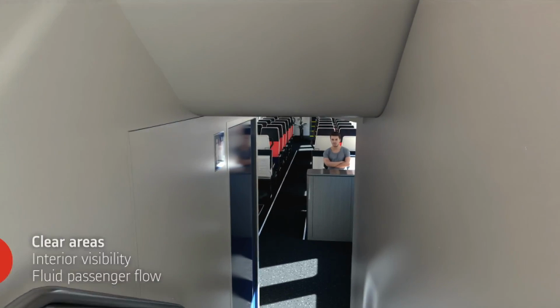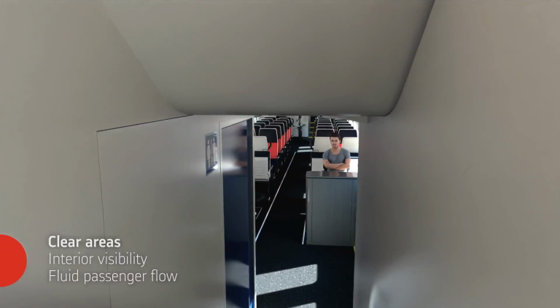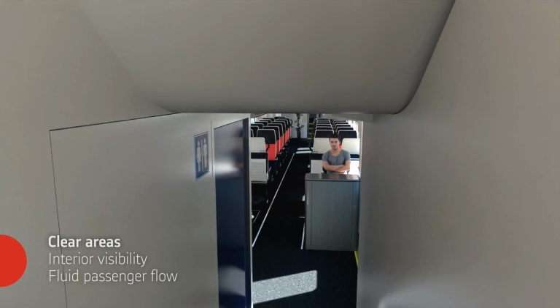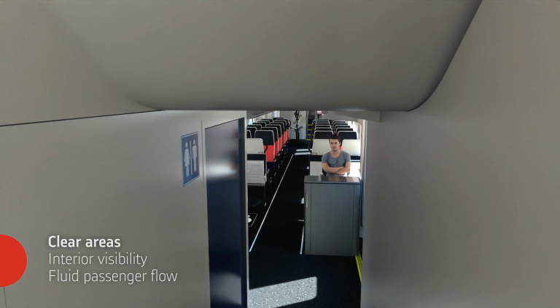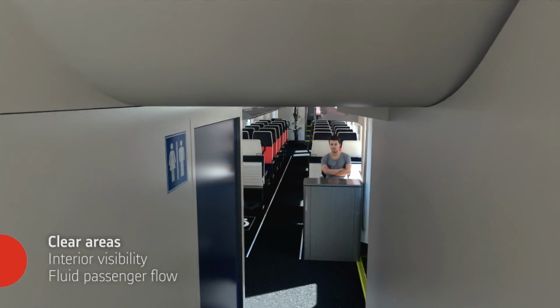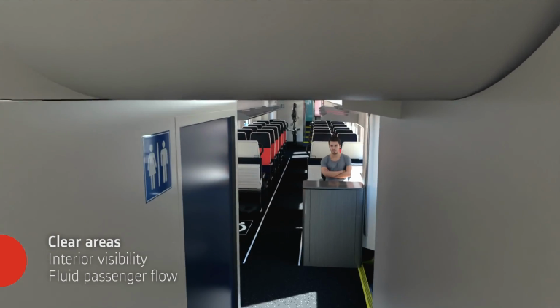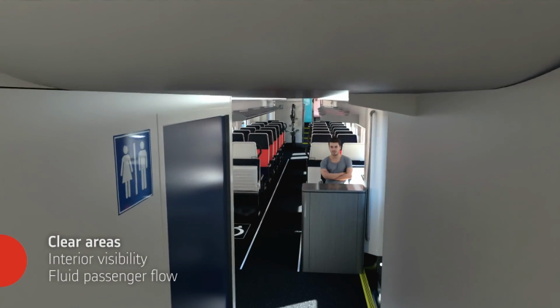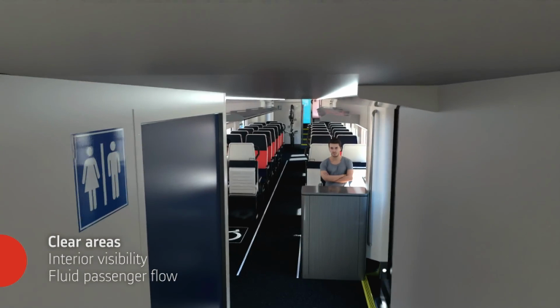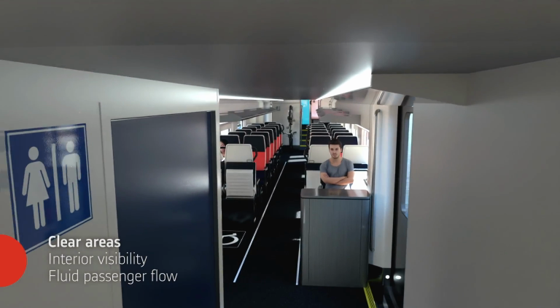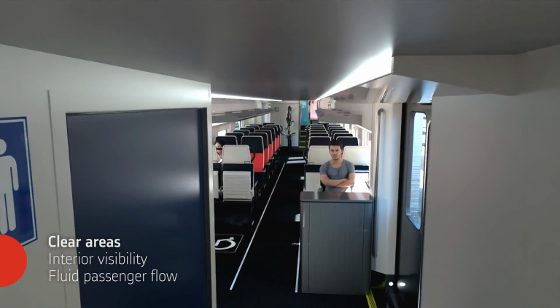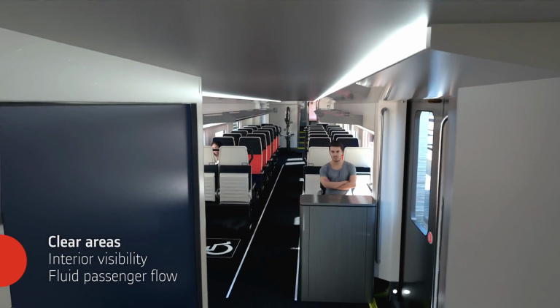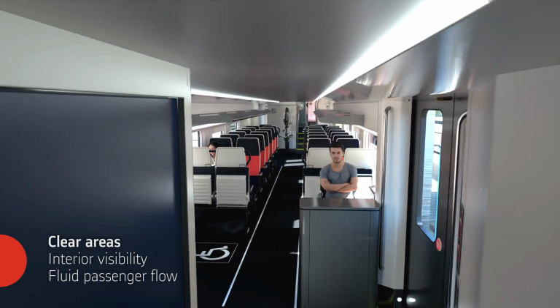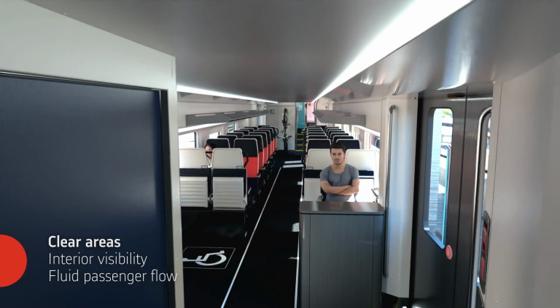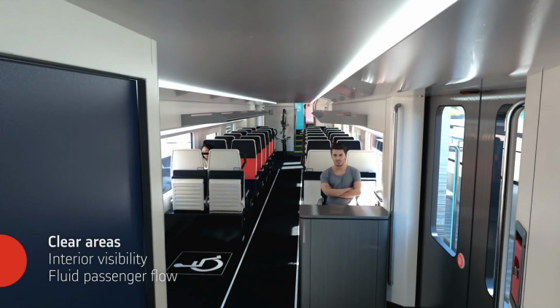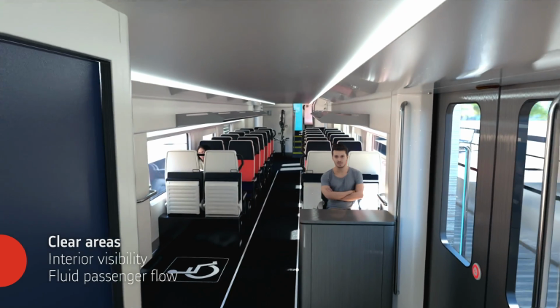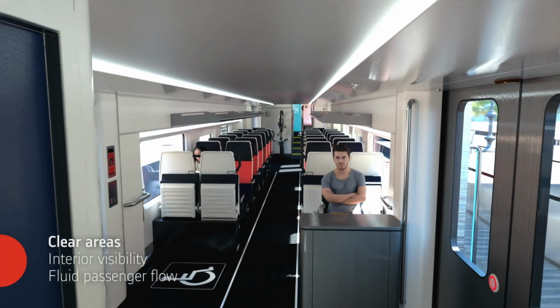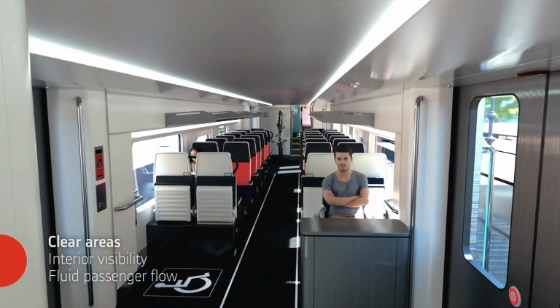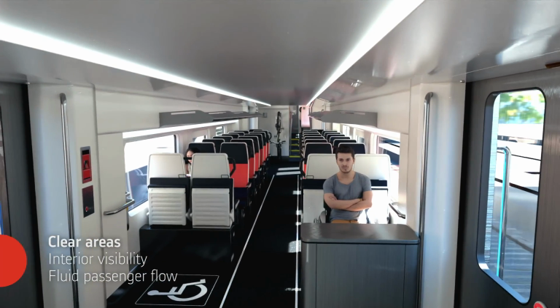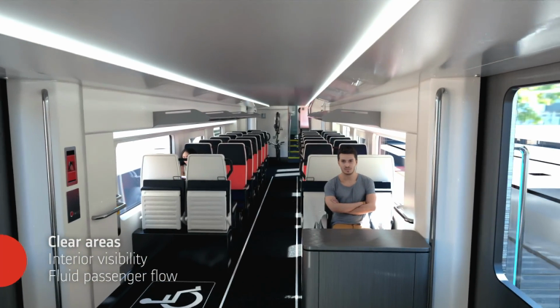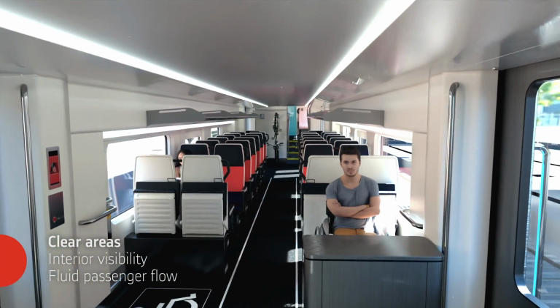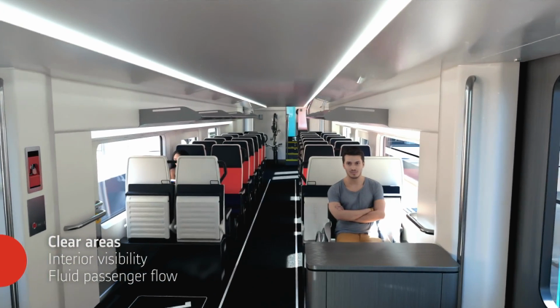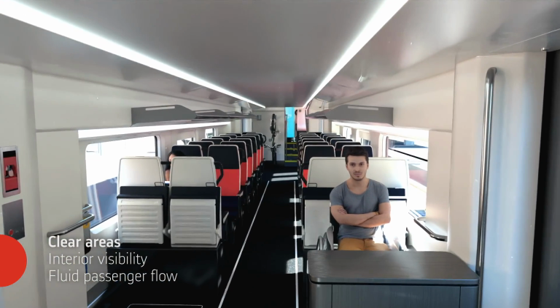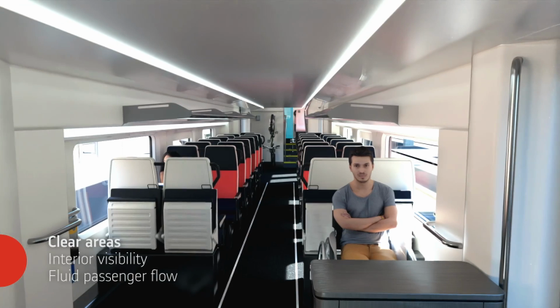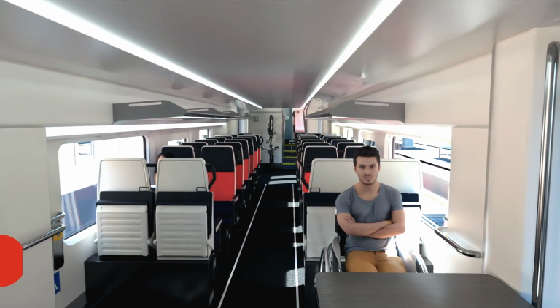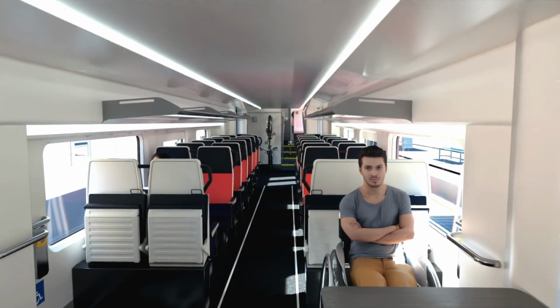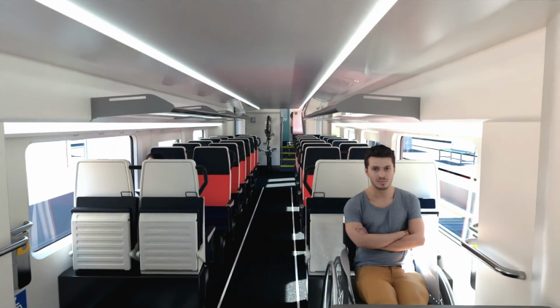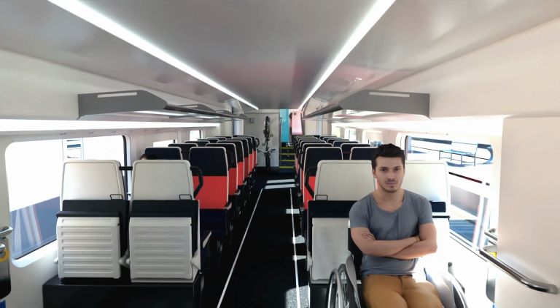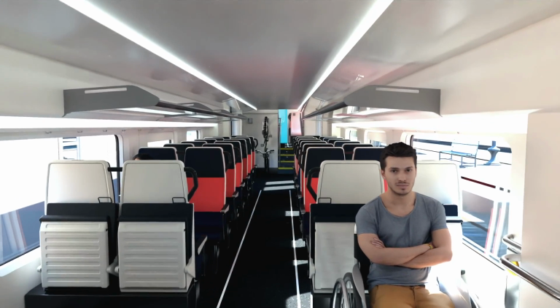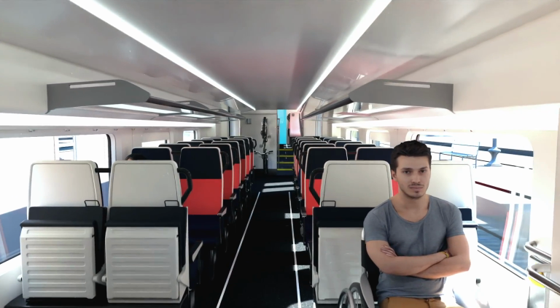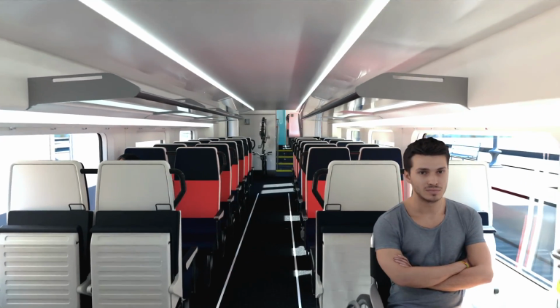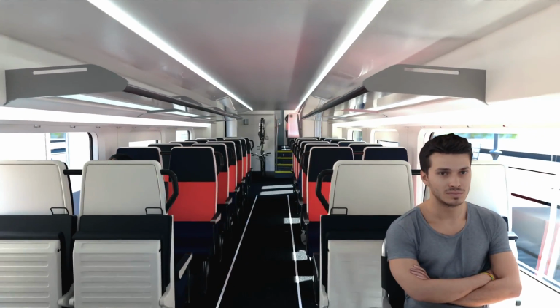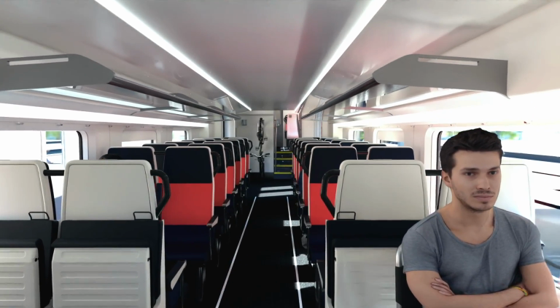For passenger safety and security, centered lower-level to mid-level stairs improve sightlines for Metro personnel, and CCTV reassures passengers of their safety. Passenger flows for boarding and circulation throughout the cars offer a welcoming and modern feel for Metro customers.